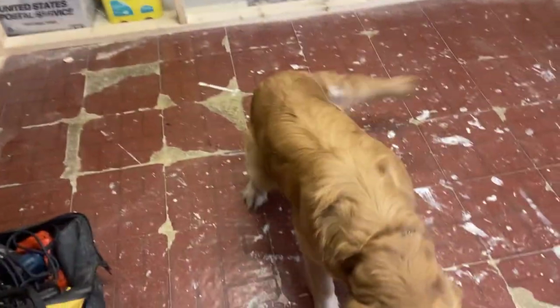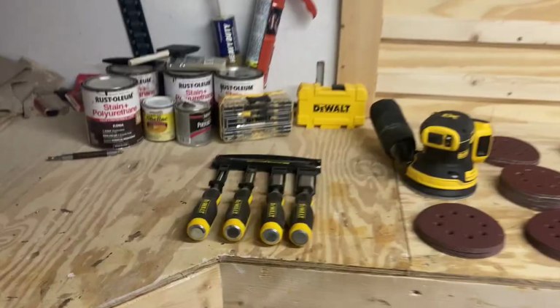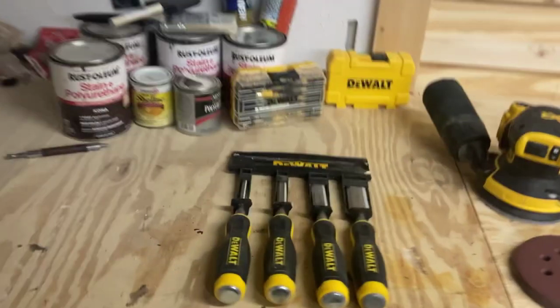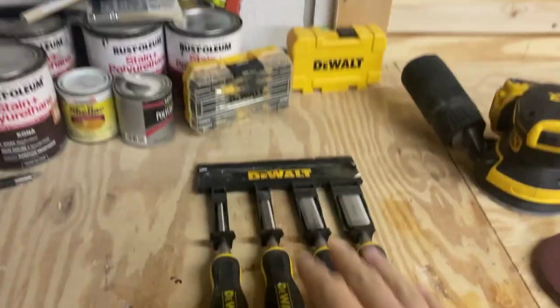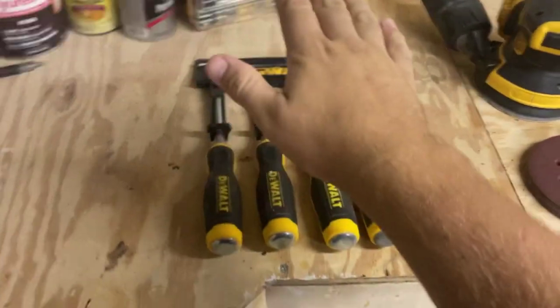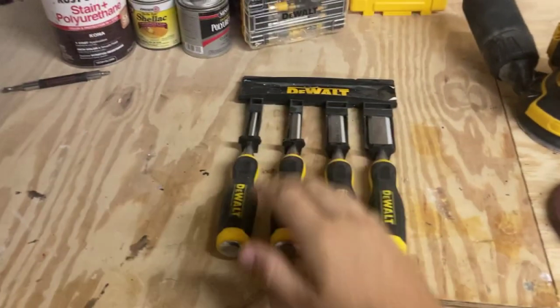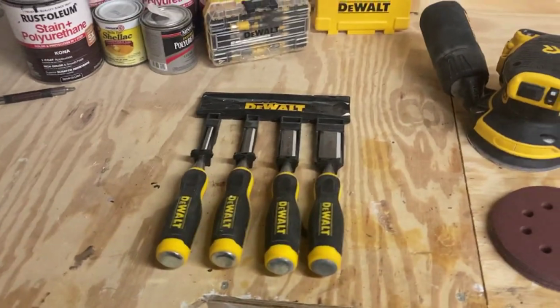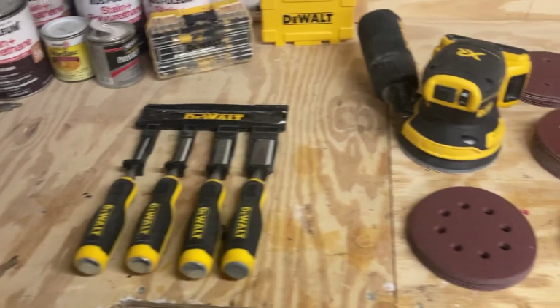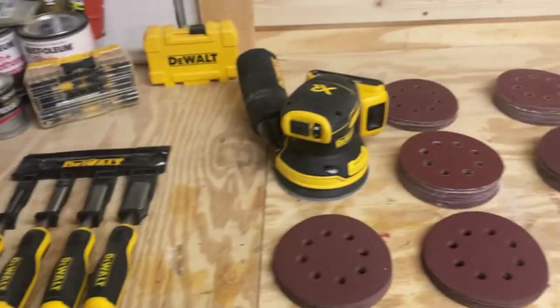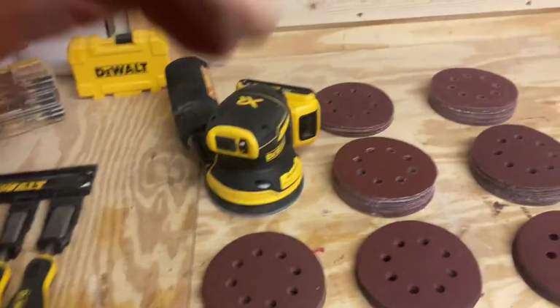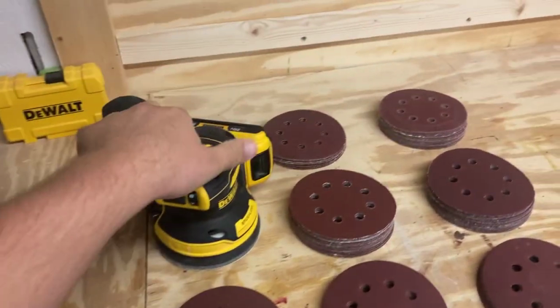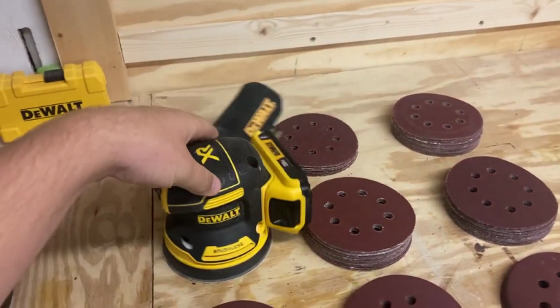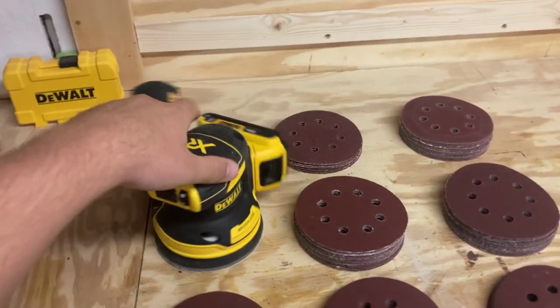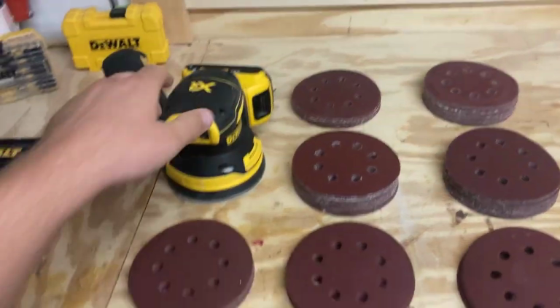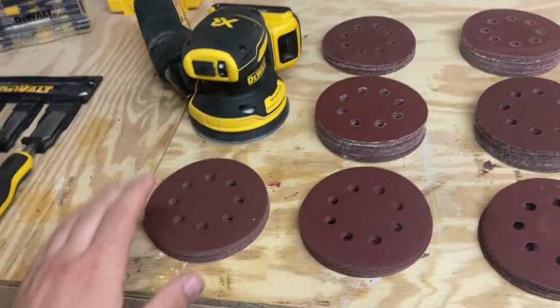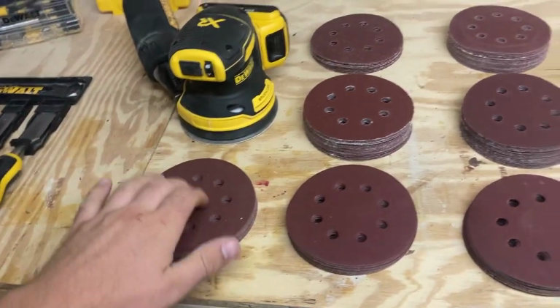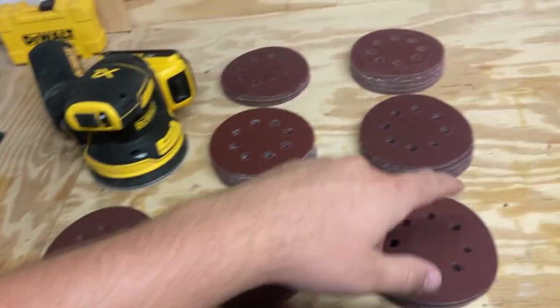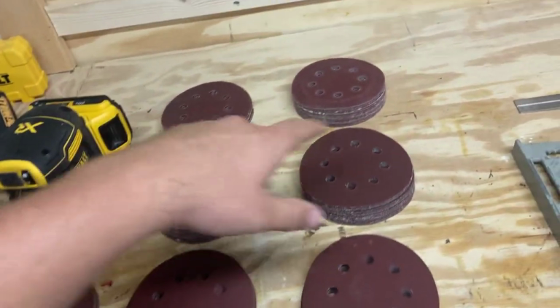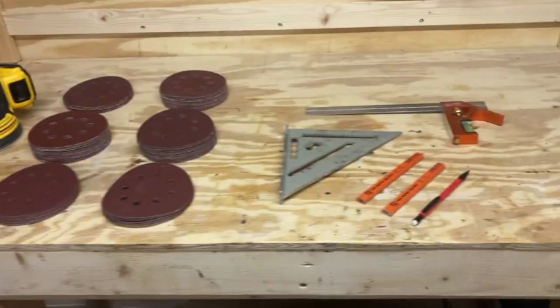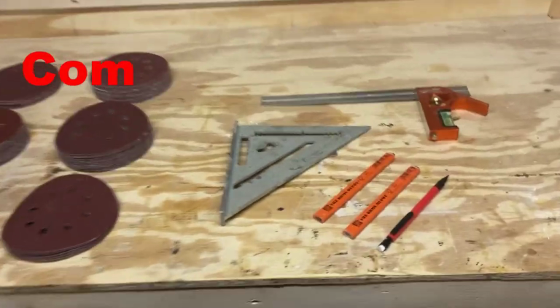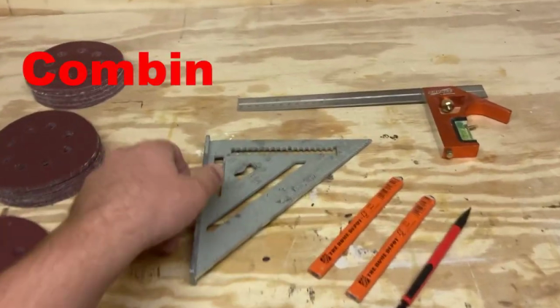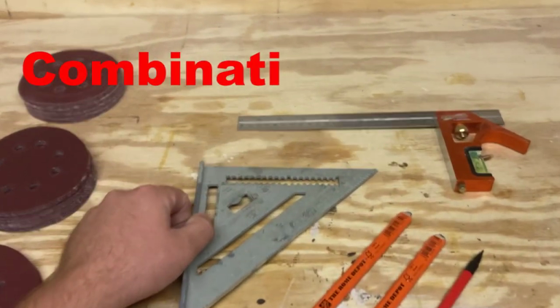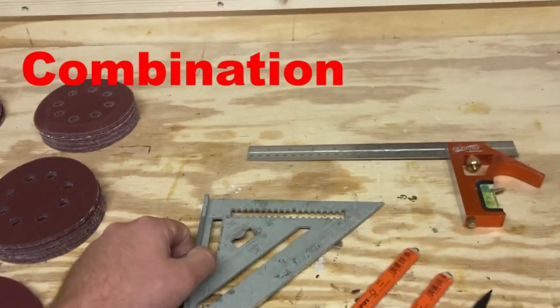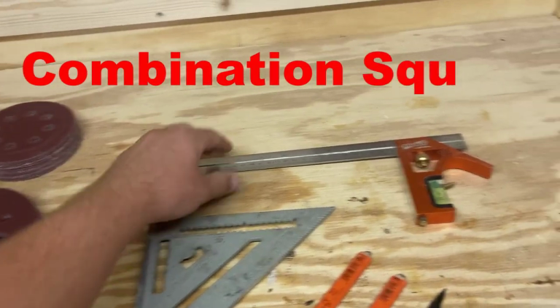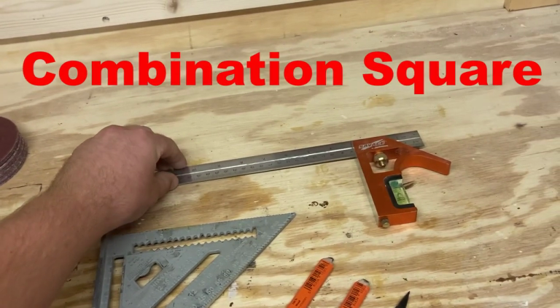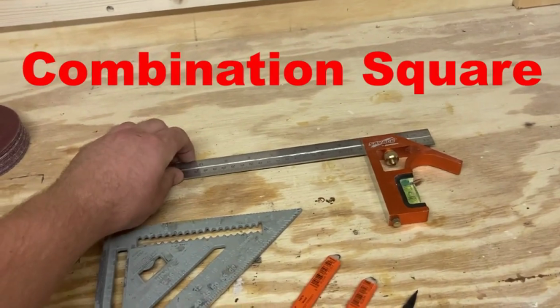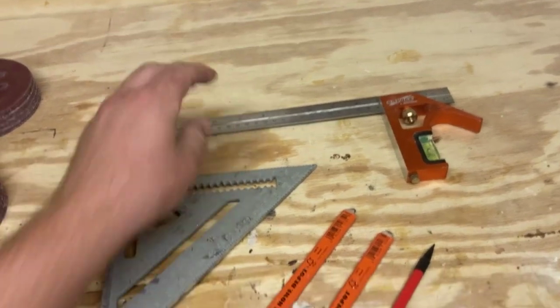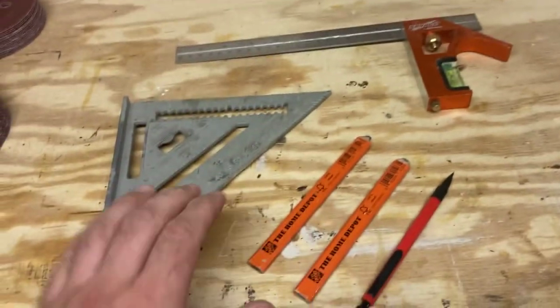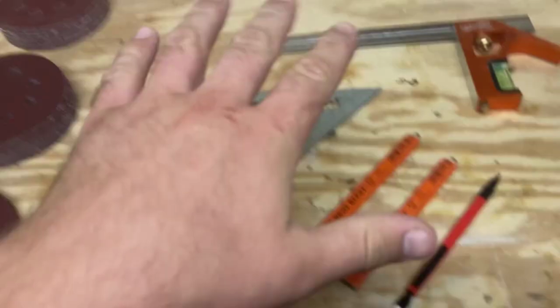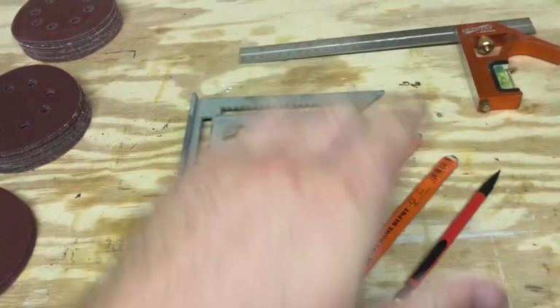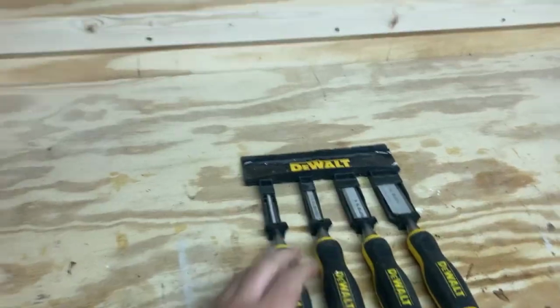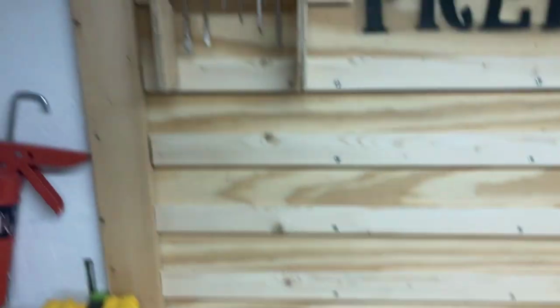I chose some tools that we're going to be using all the time — I use these in the shop almost every time I'm in here. Some chisels, our sander with all sorts of different grits — we're going to try and label those — a T-square, a speed square, and also some pencils. I always lose my pencils in the shop.